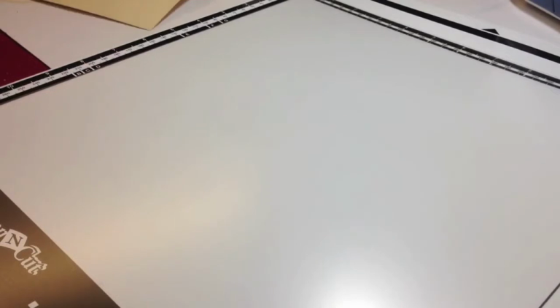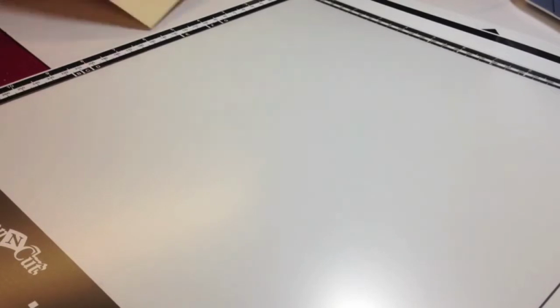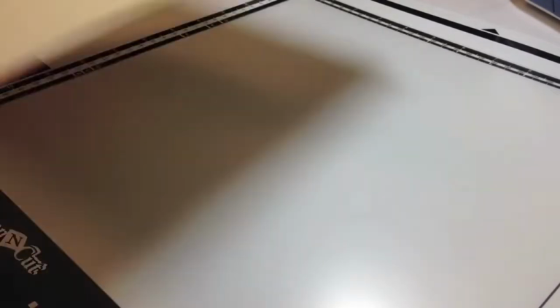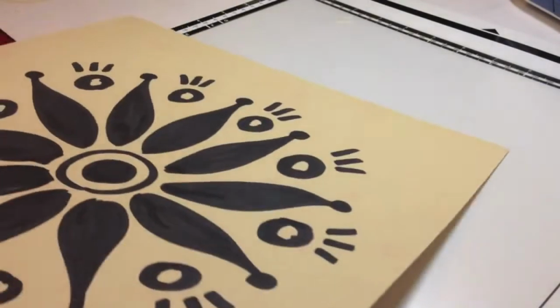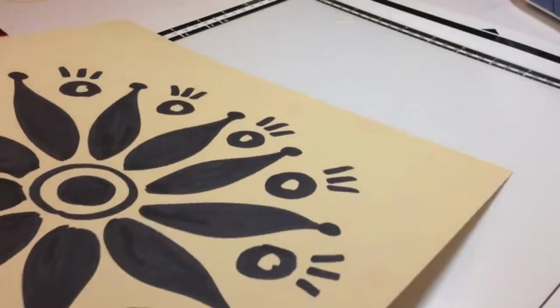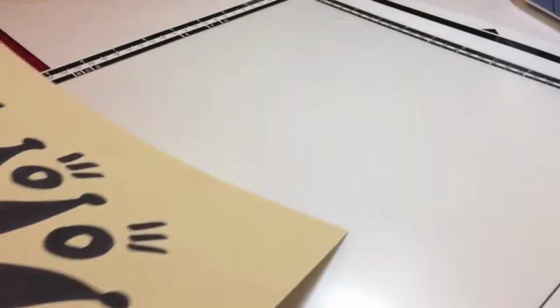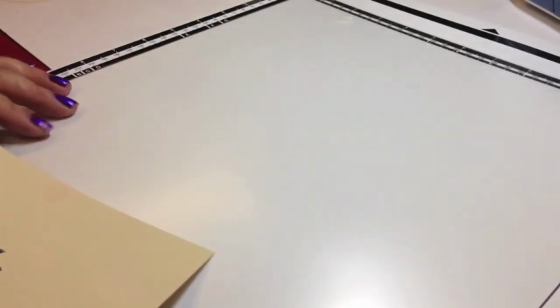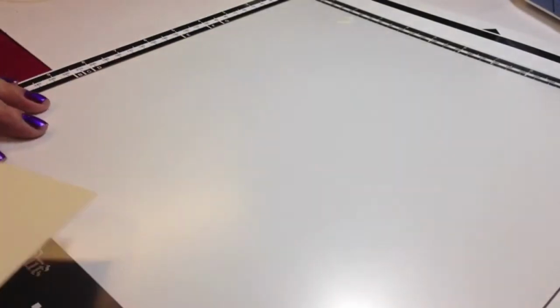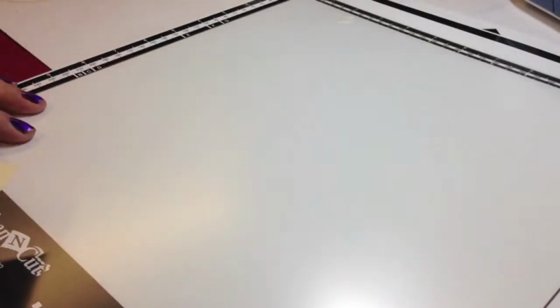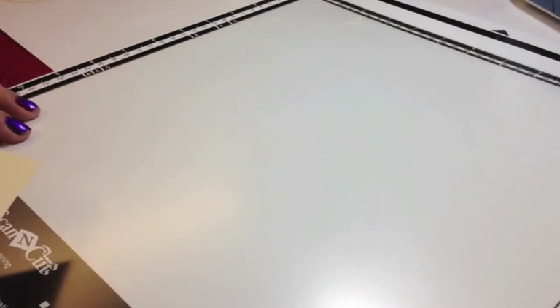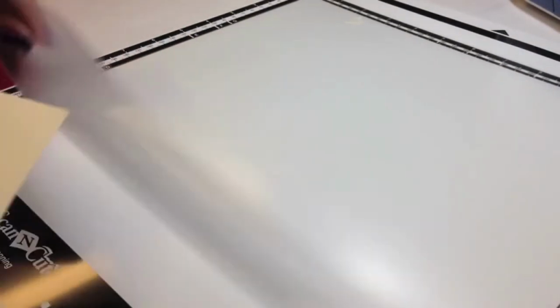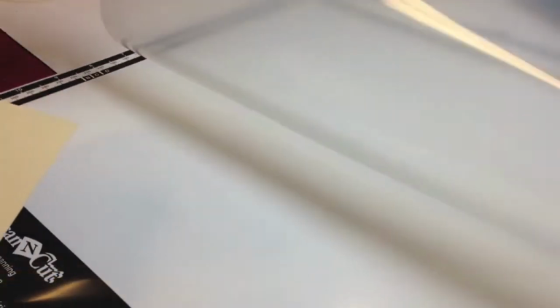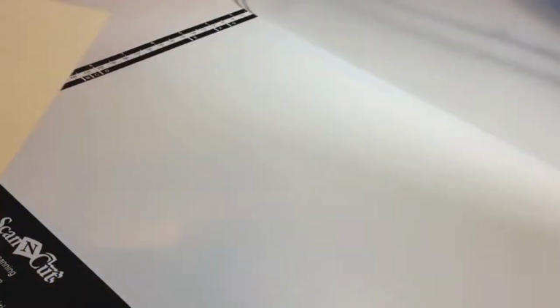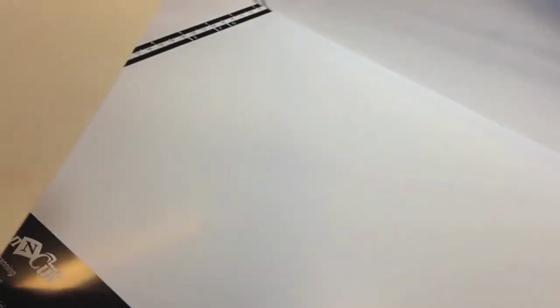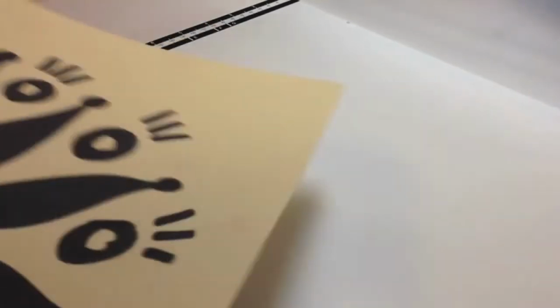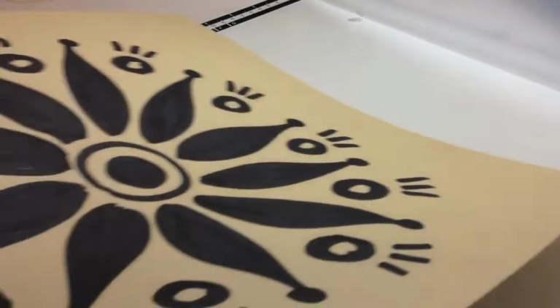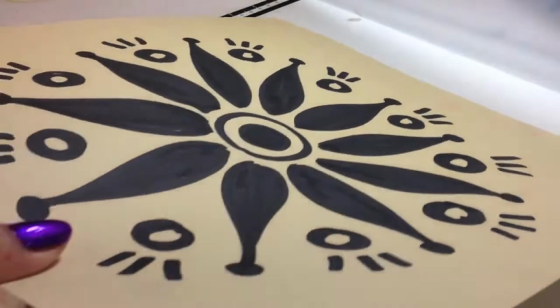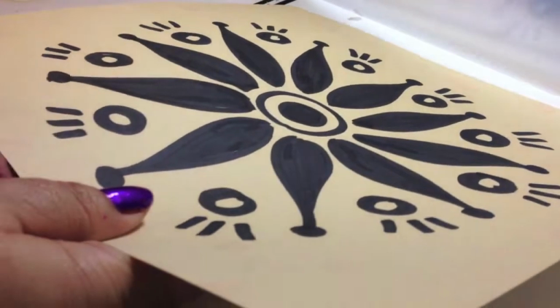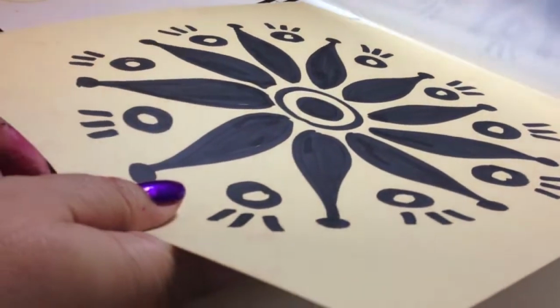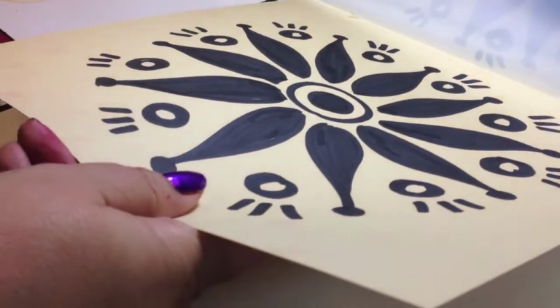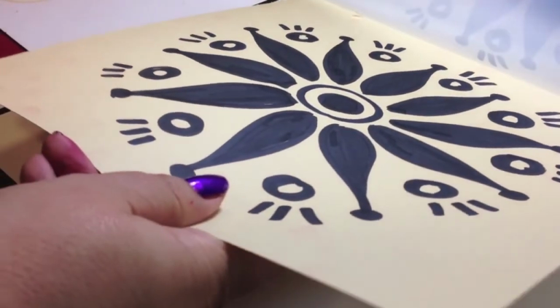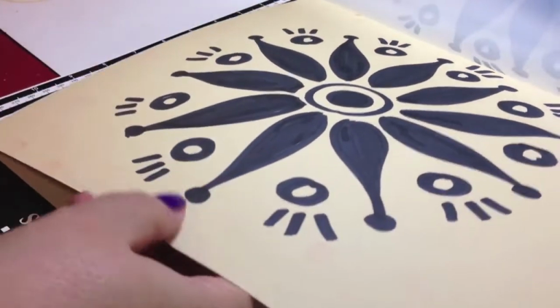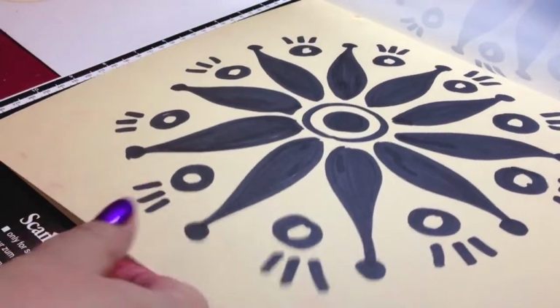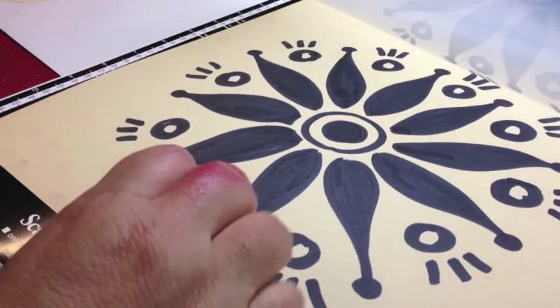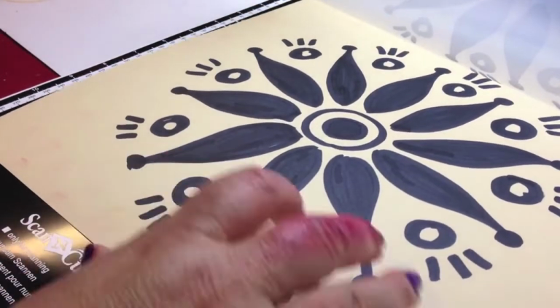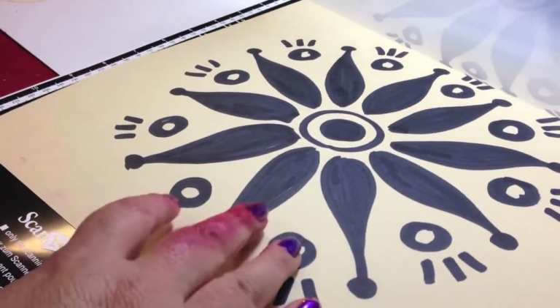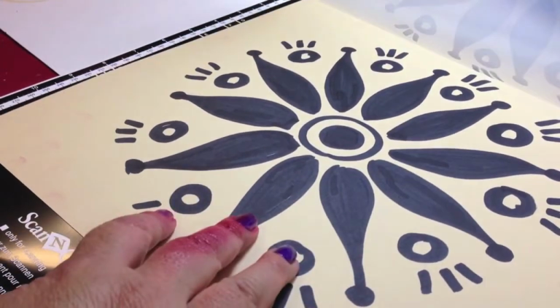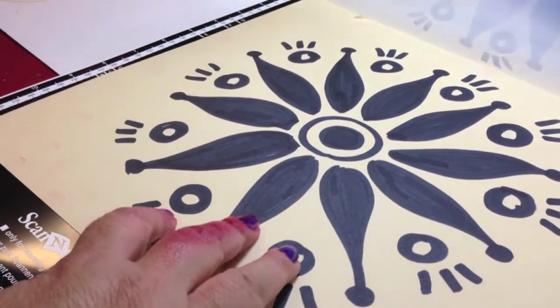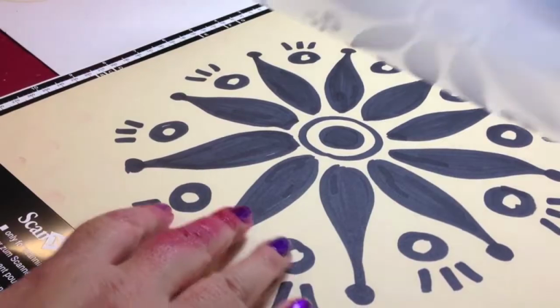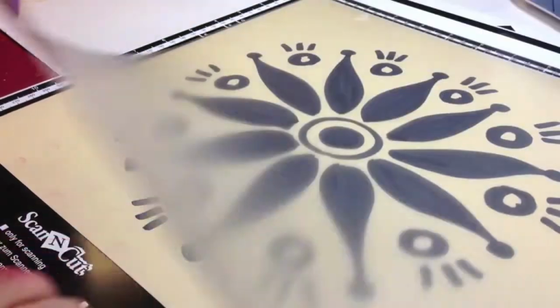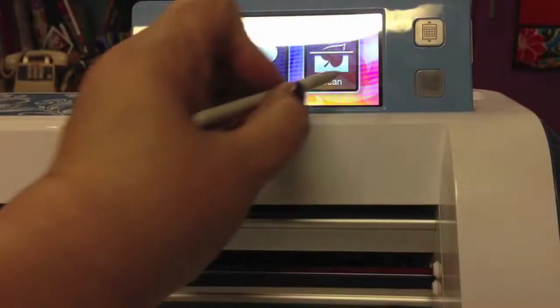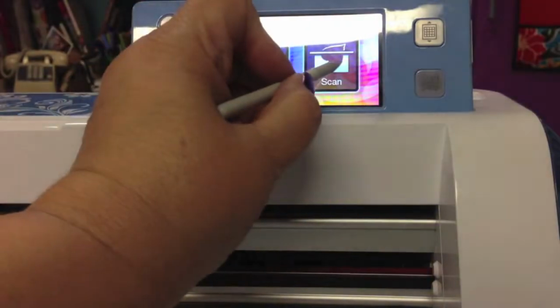Next, I took the picture and I inserted it into the scan mat that will then be fed into the machine and scanned in at 300 dpi.